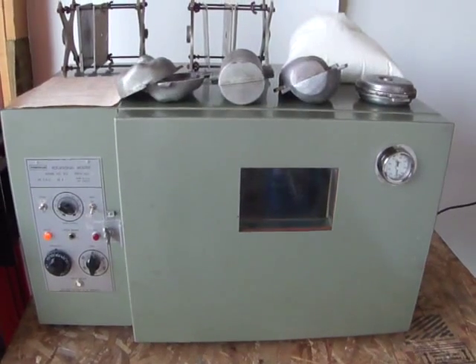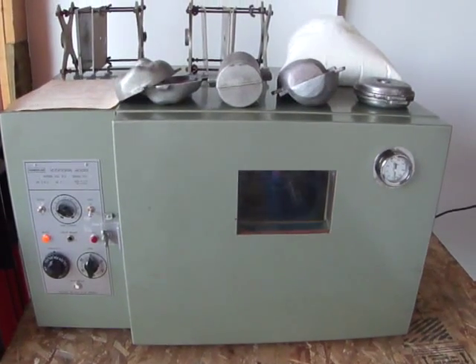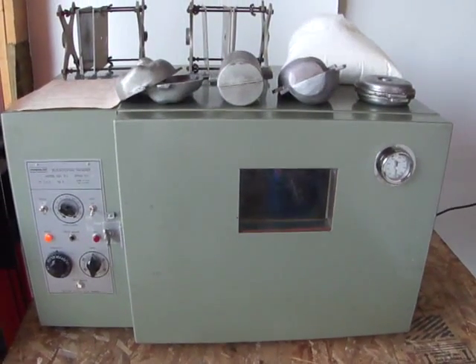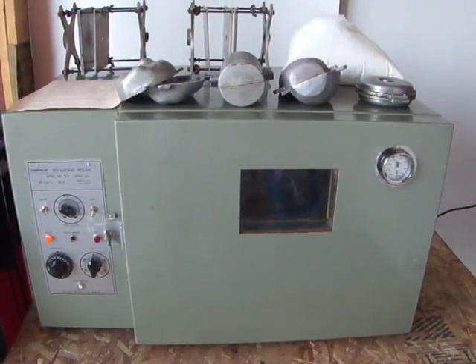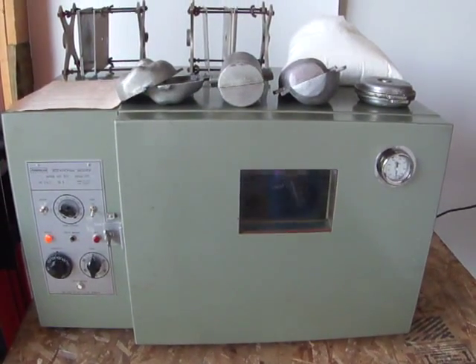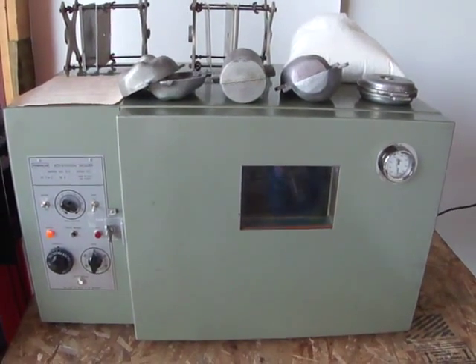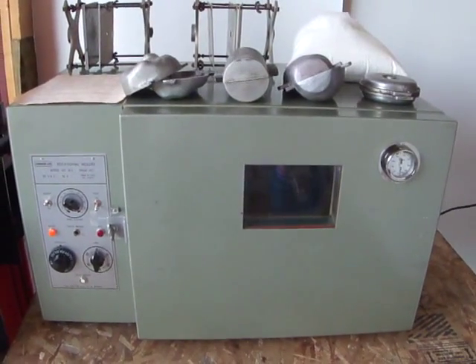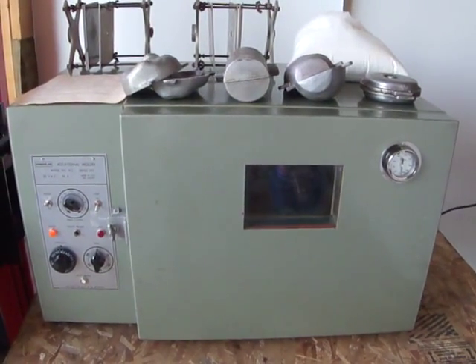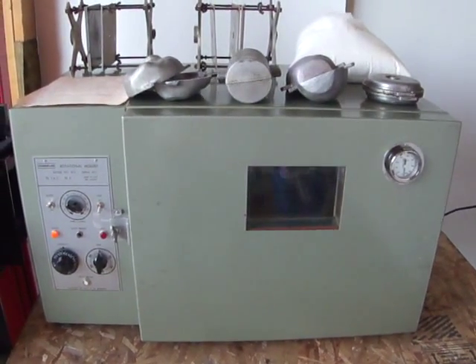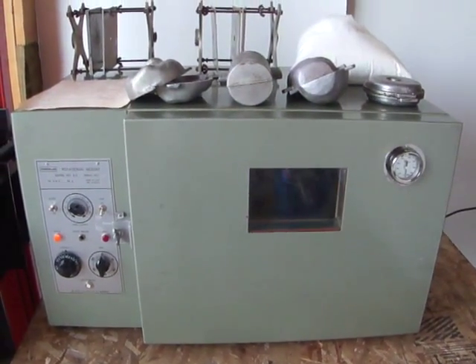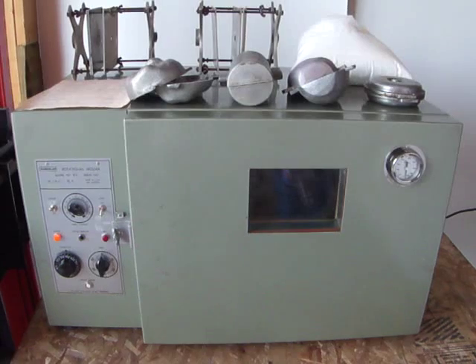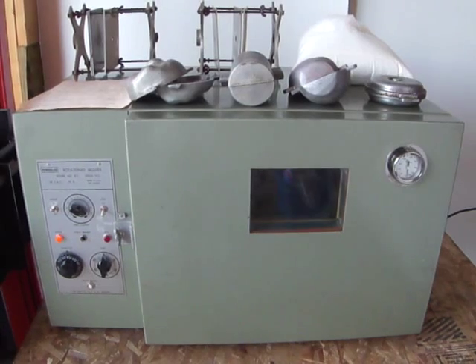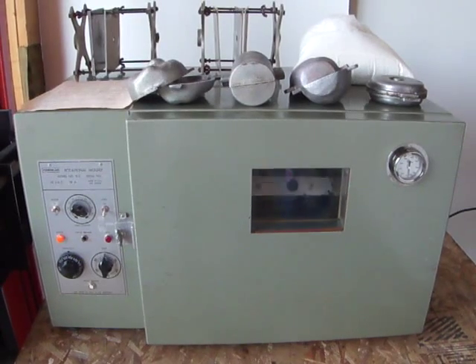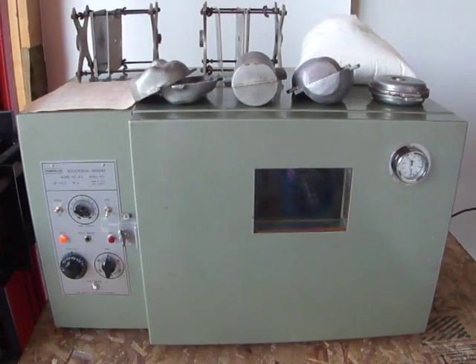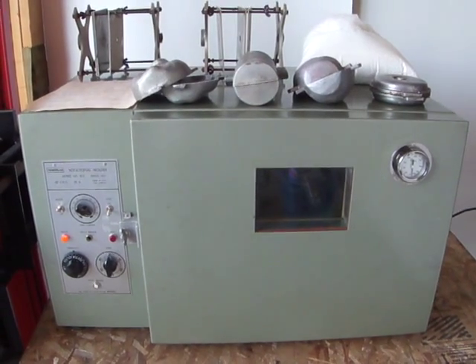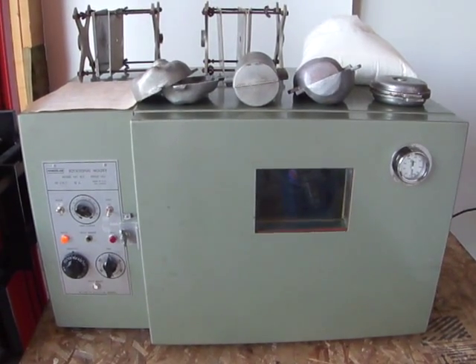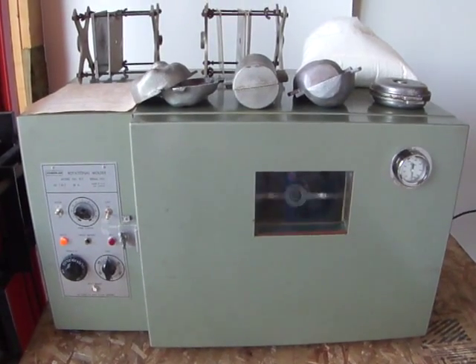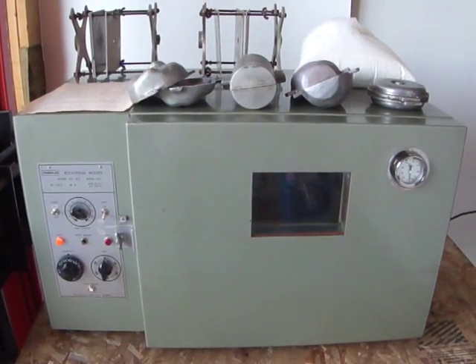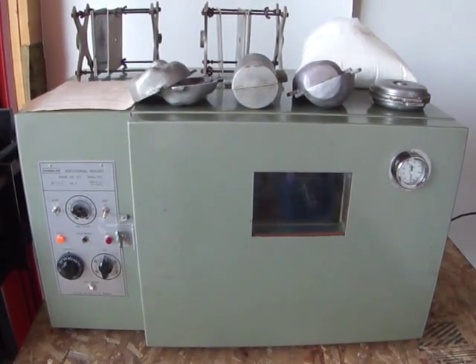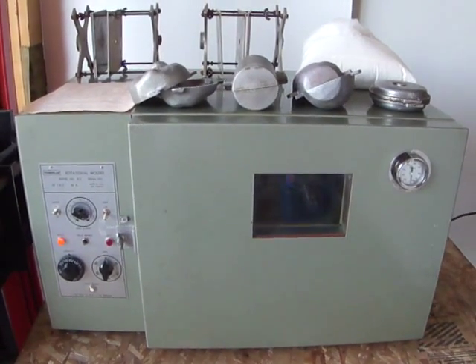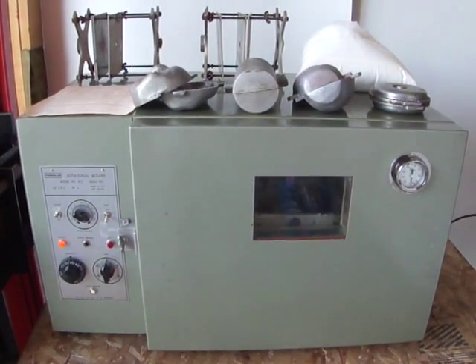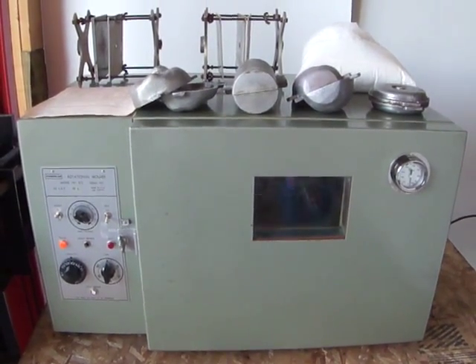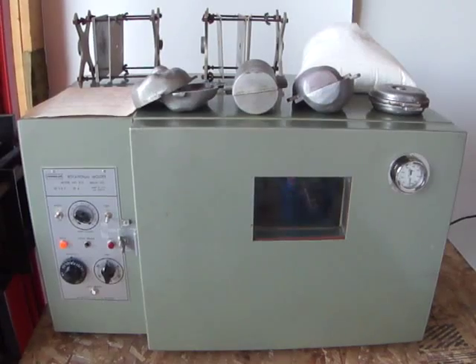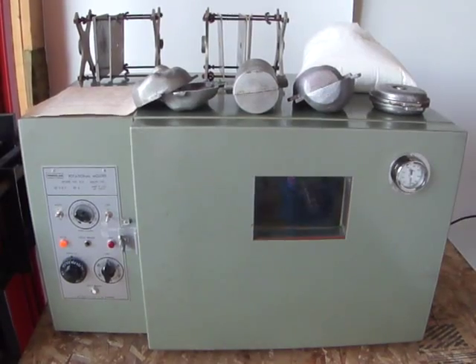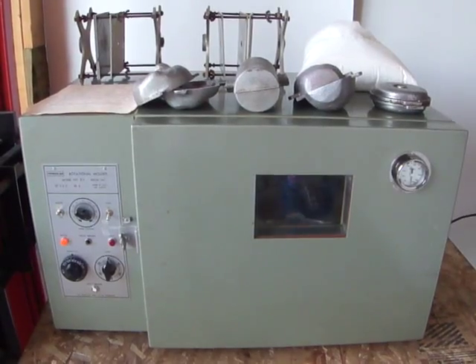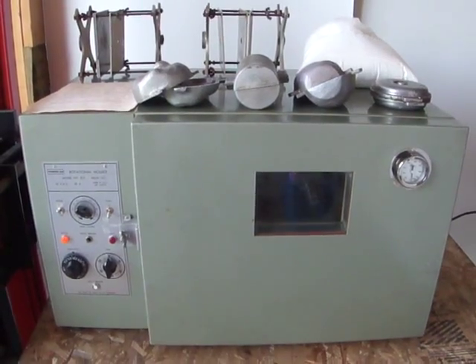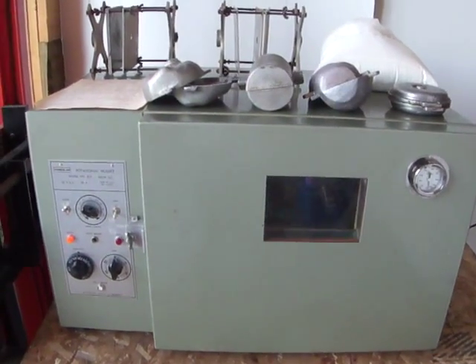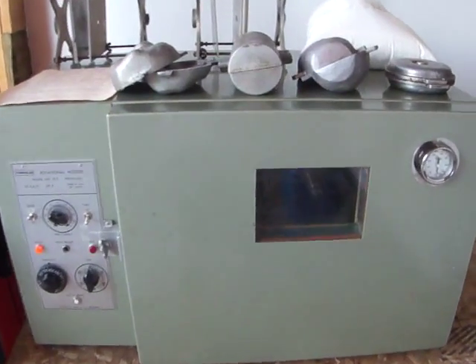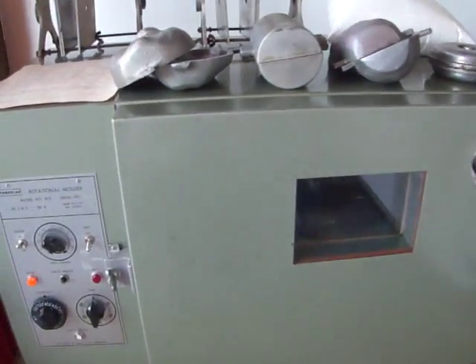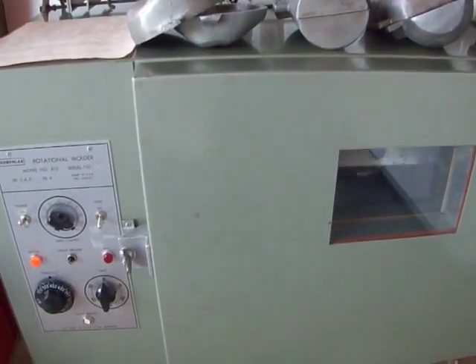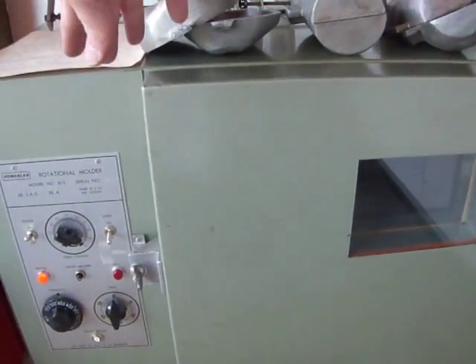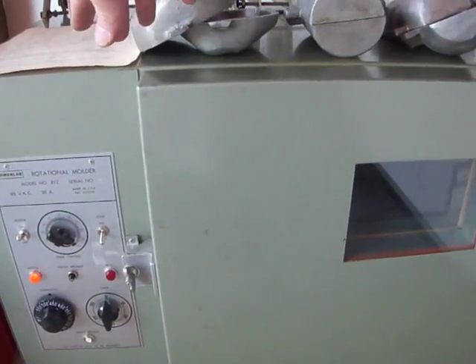Alright, here we've got a functionality video check on an exceptional rotational molding kit. This kit includes four molds, a couple of holders, about five pounds of material, and an instruction sheet up here.